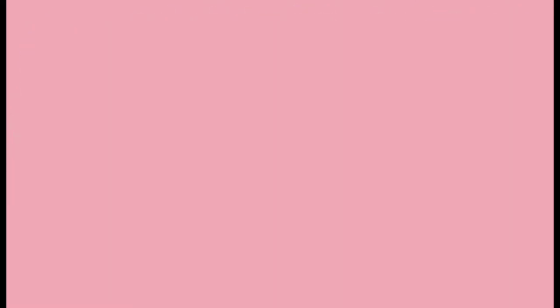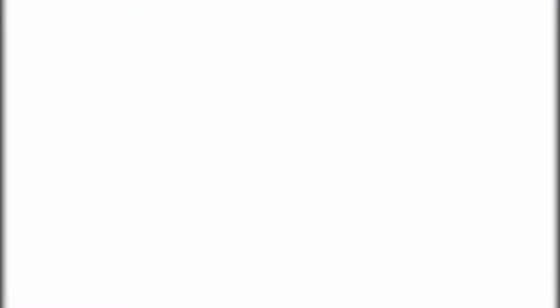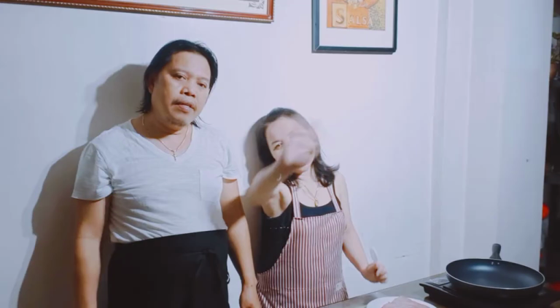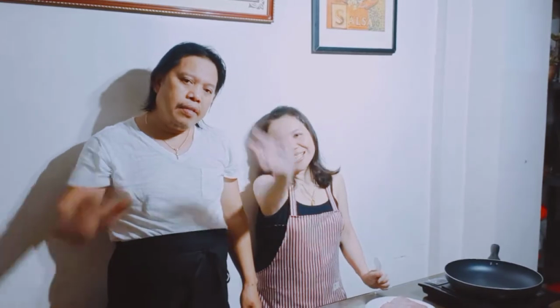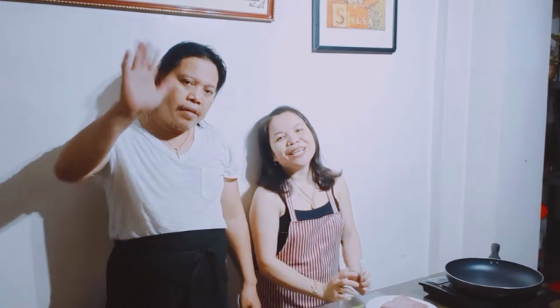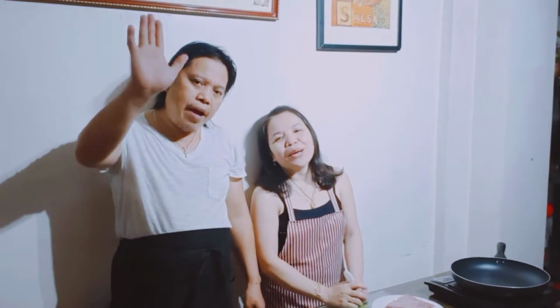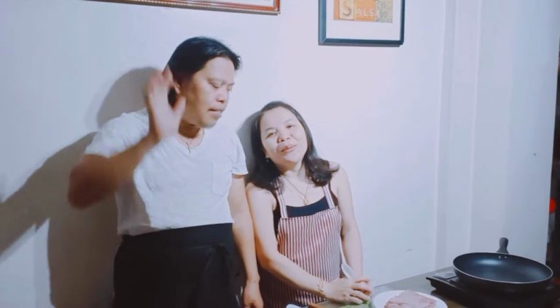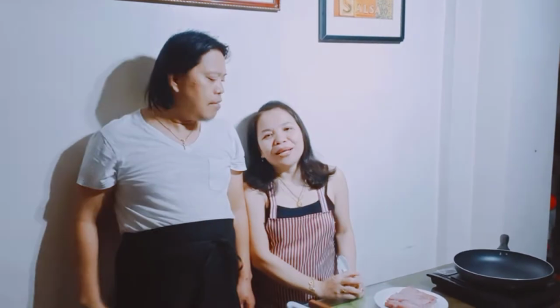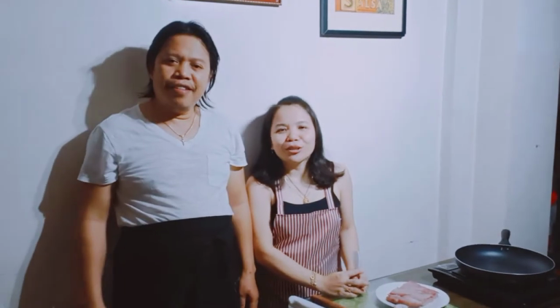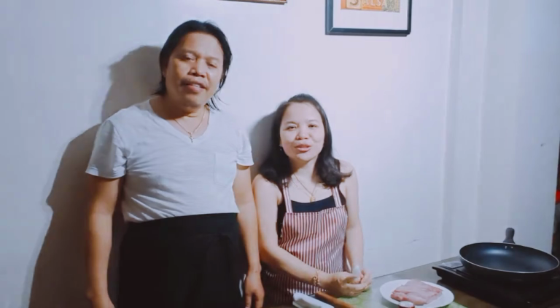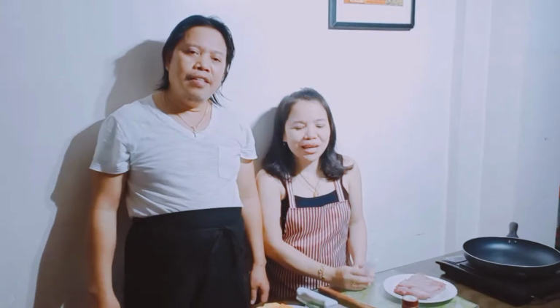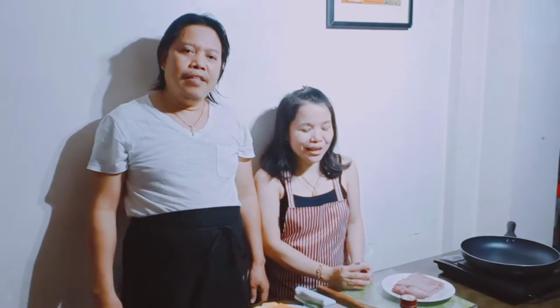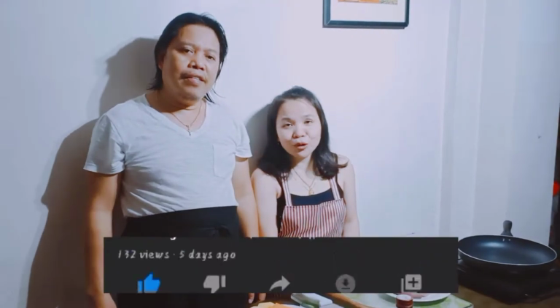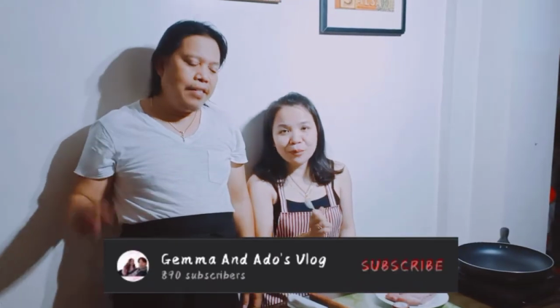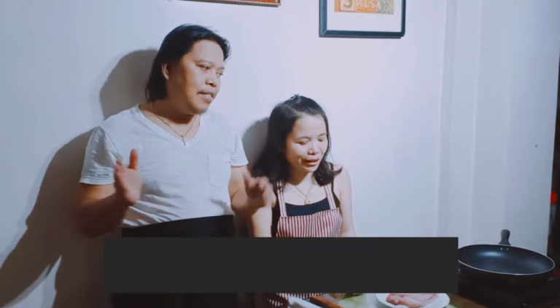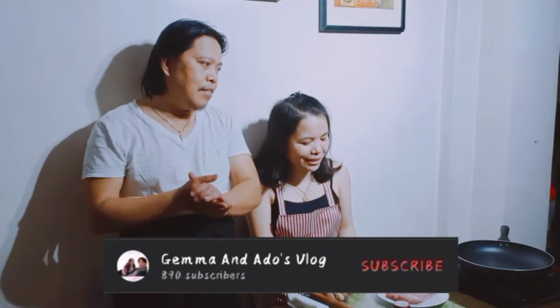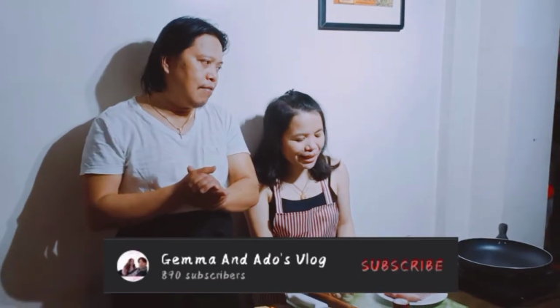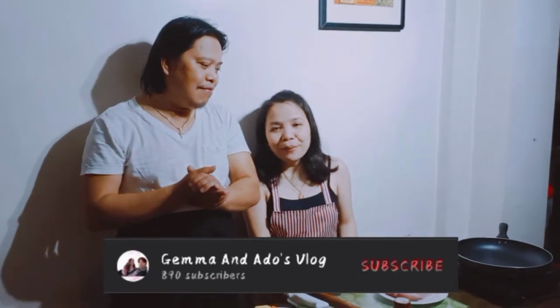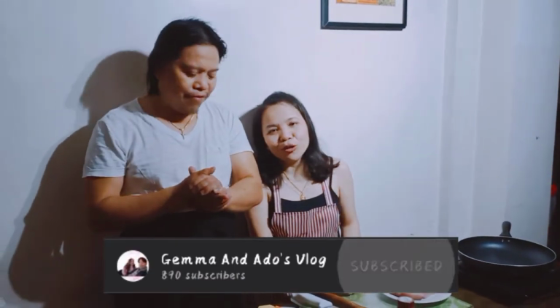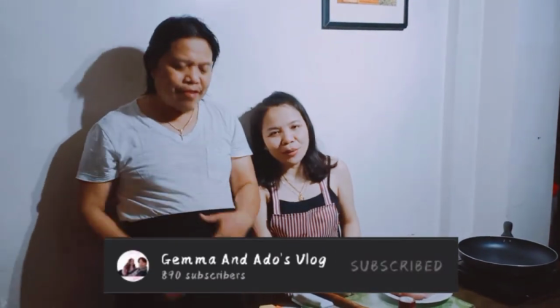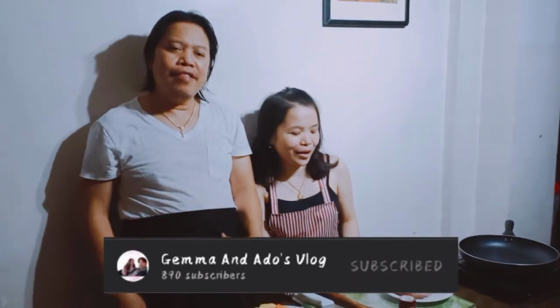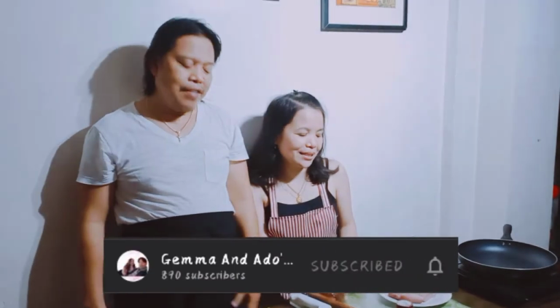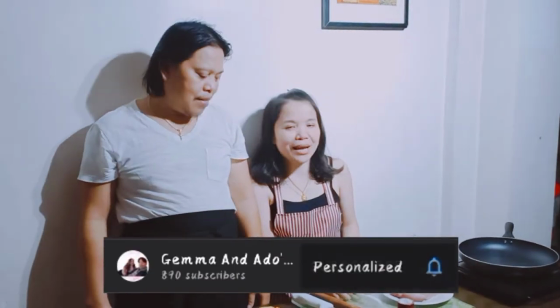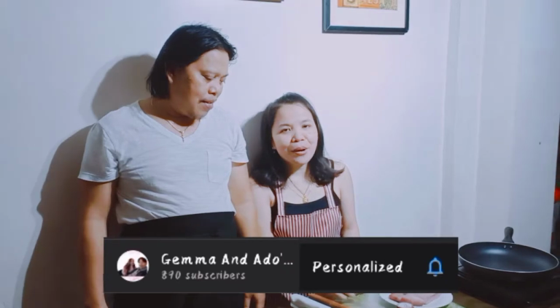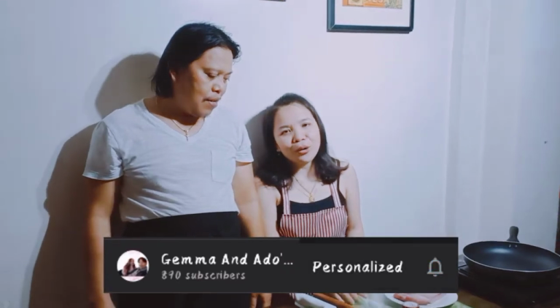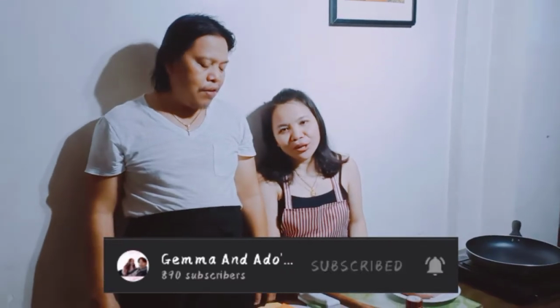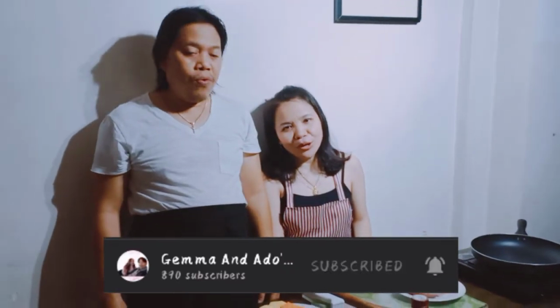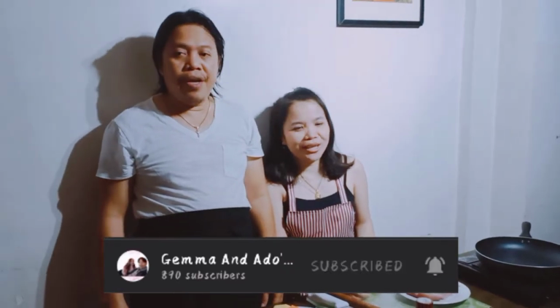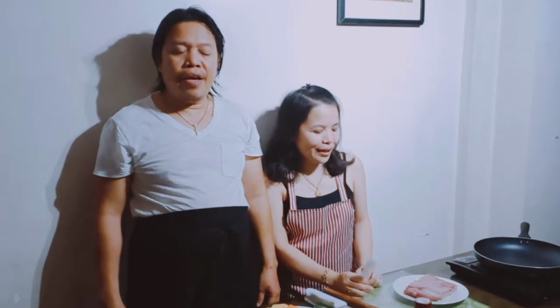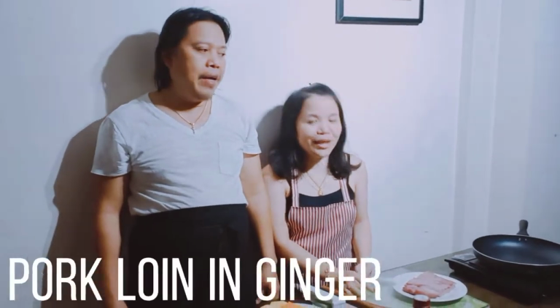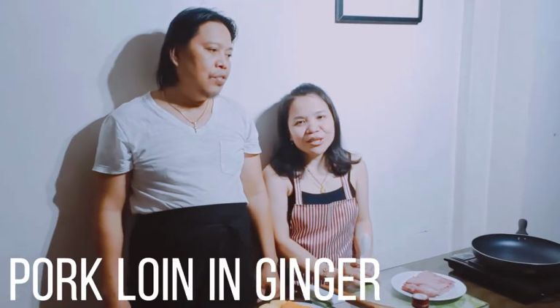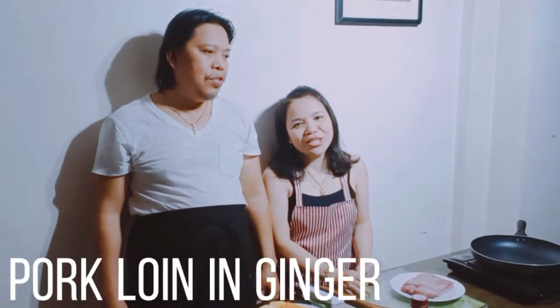Hey guys! Welcome back to our YouTube channel for this episode. Magluluto na naman tayo ng pork loin in ginger.